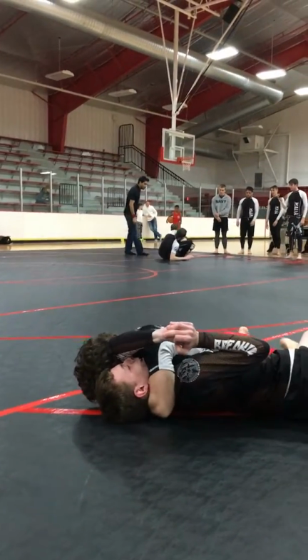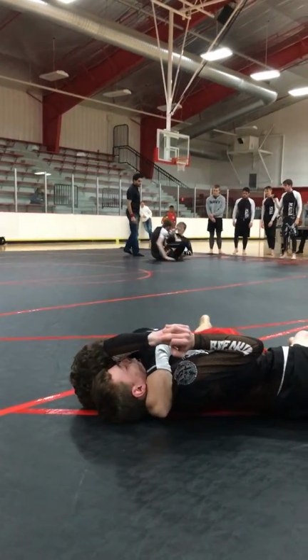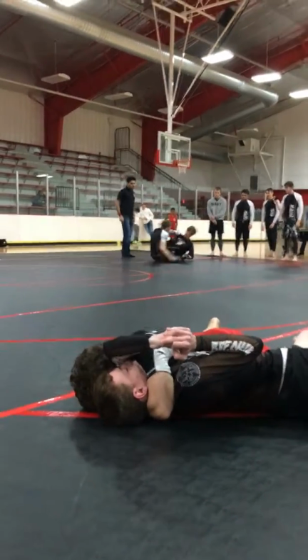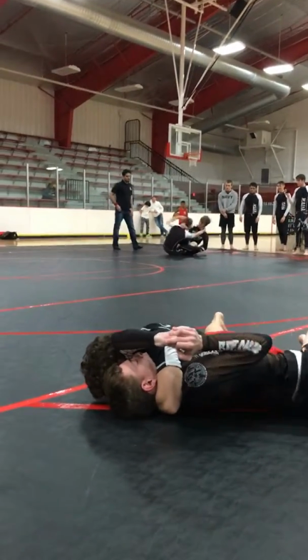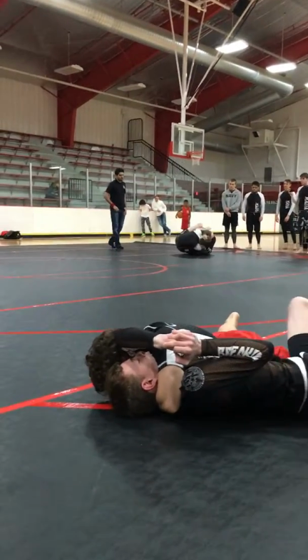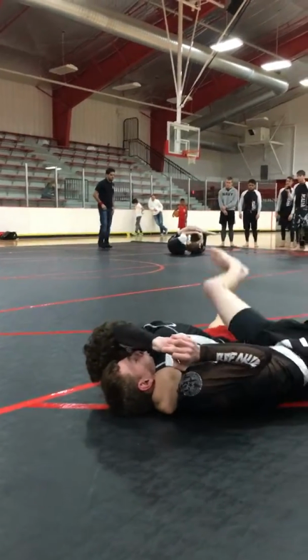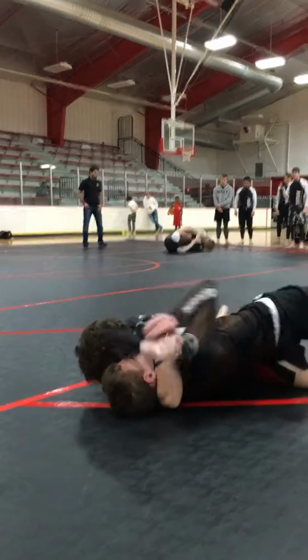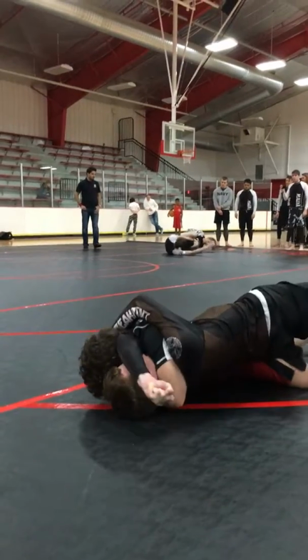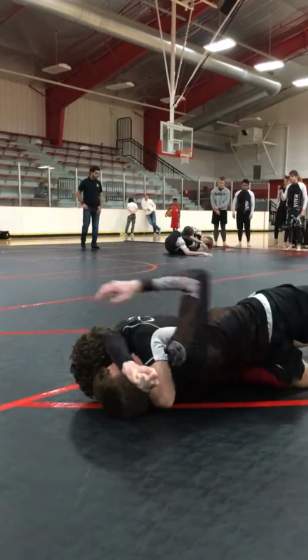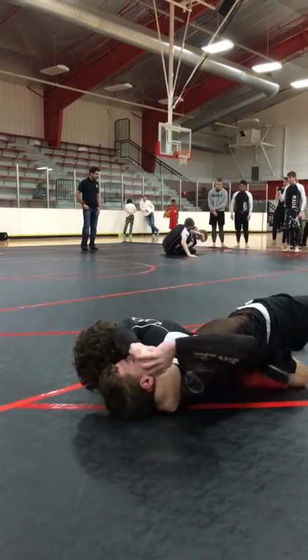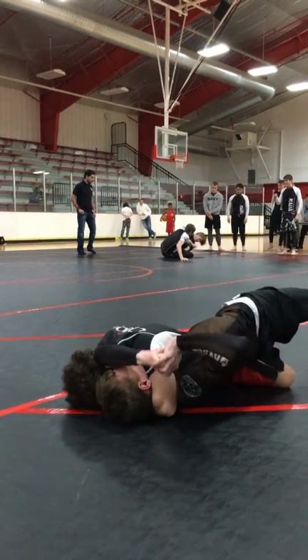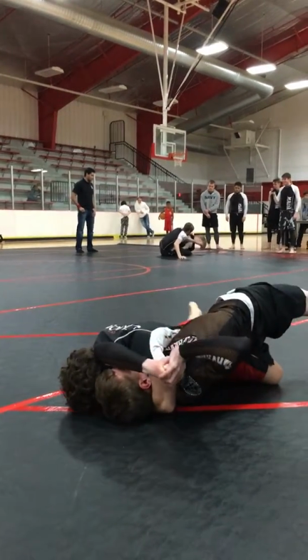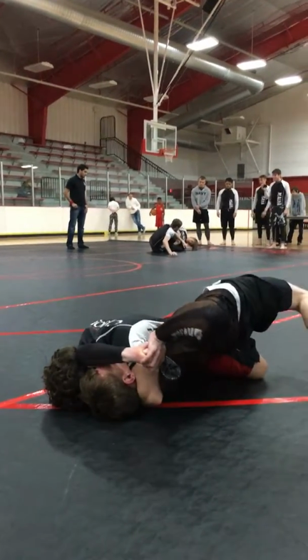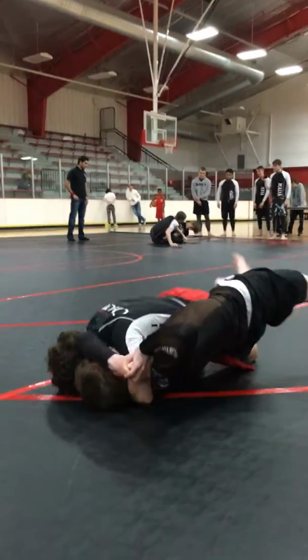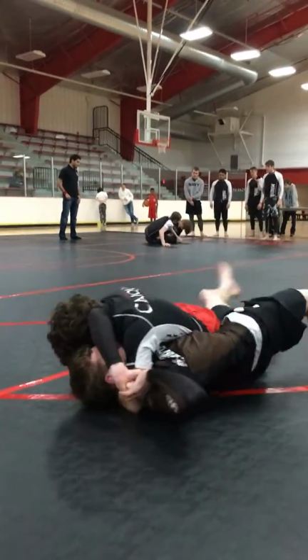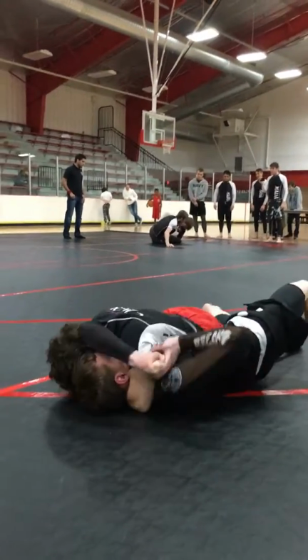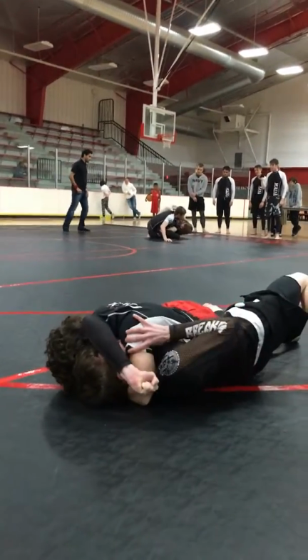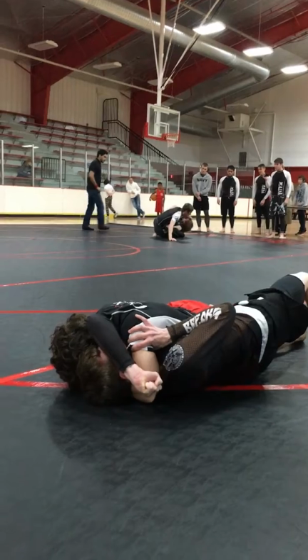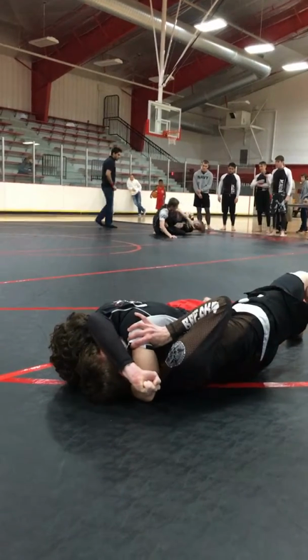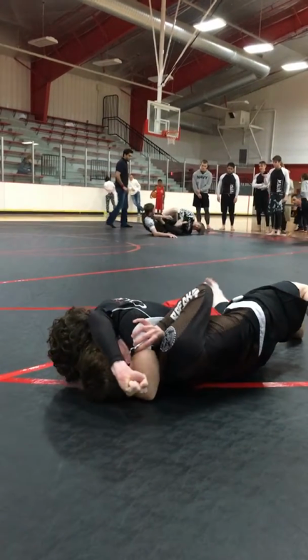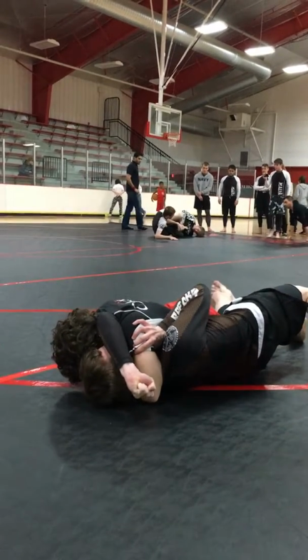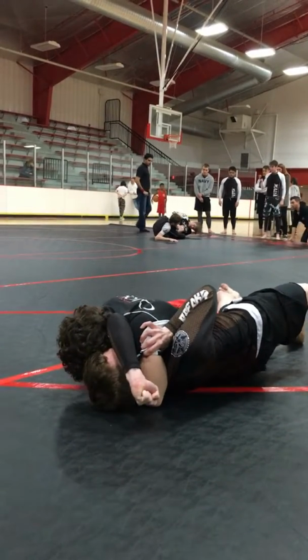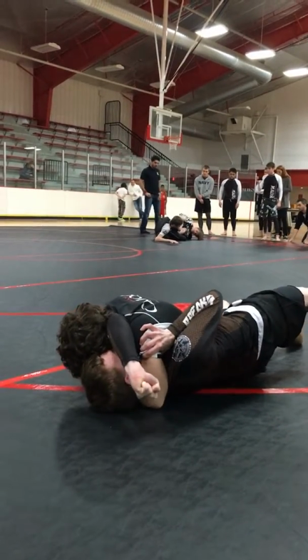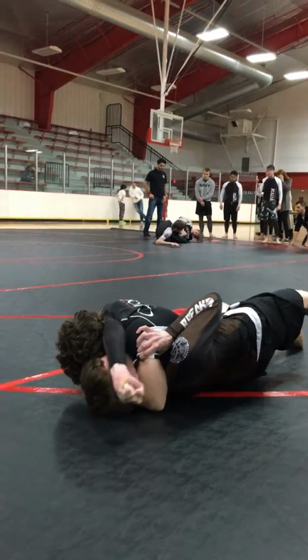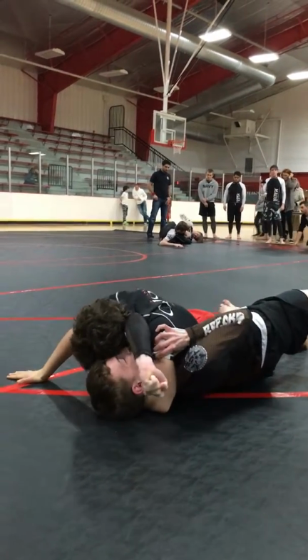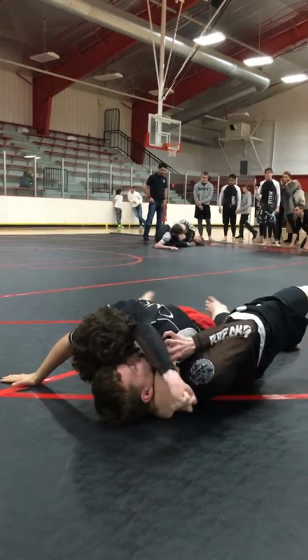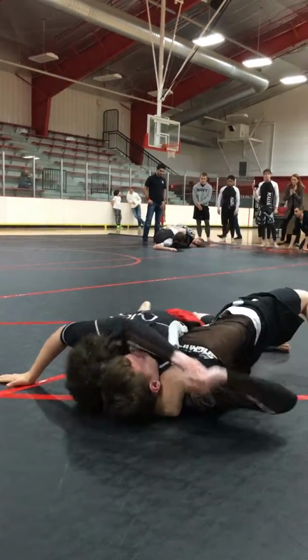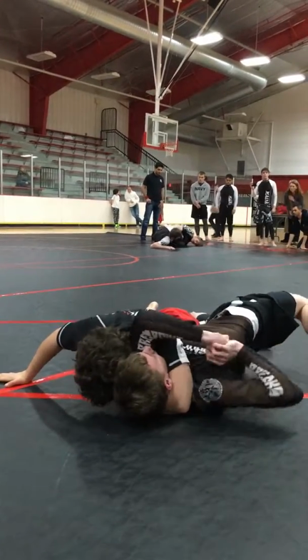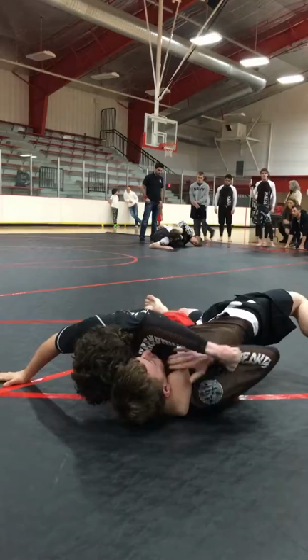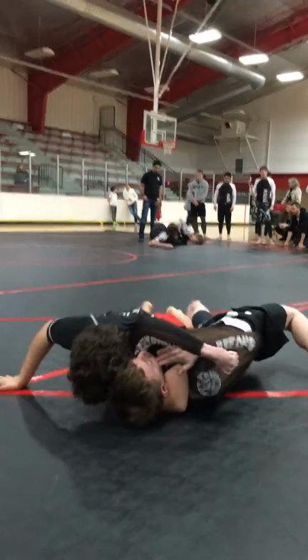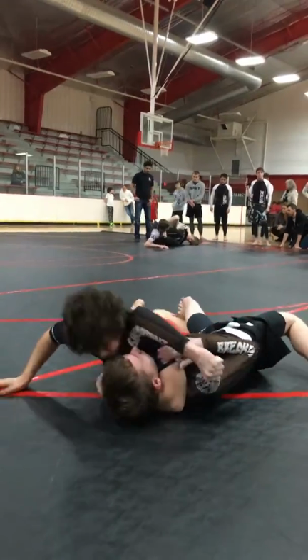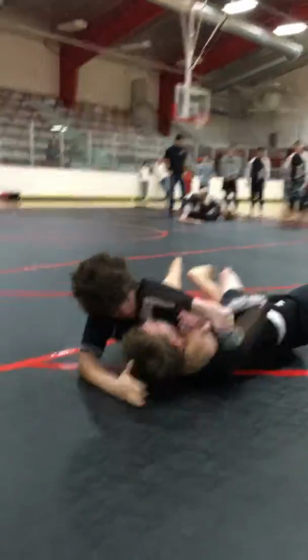Yep. And now just settle there. All you got to do is stay there. Austin, put your head on the ground. Yes. And just settle. More settle, less squeeze. Push with your other hand off the mat like we worked on. There you go. He's tapping. He's tapping. Nice.